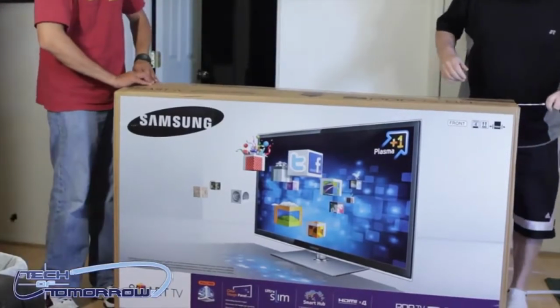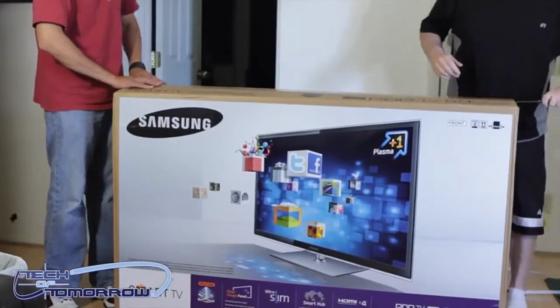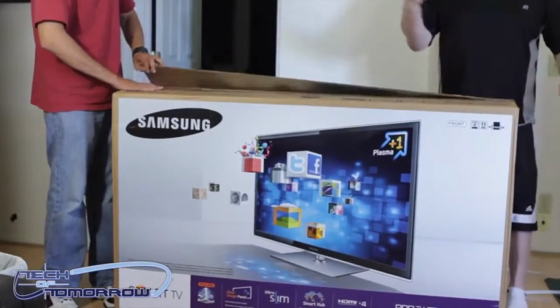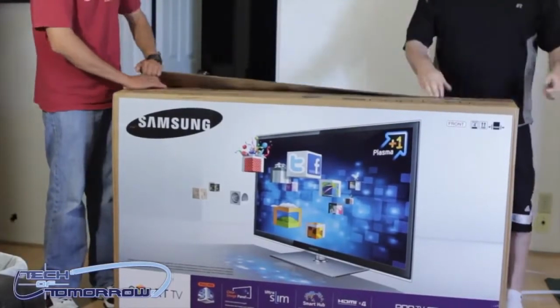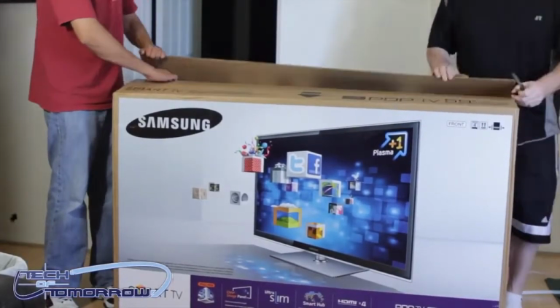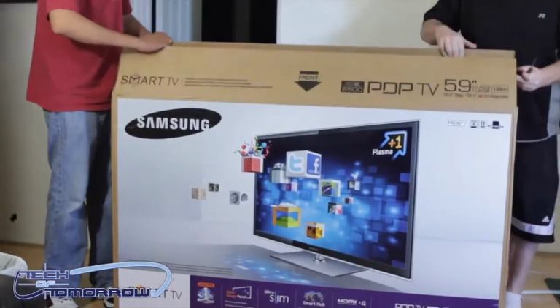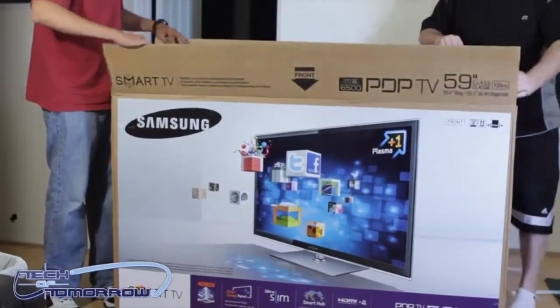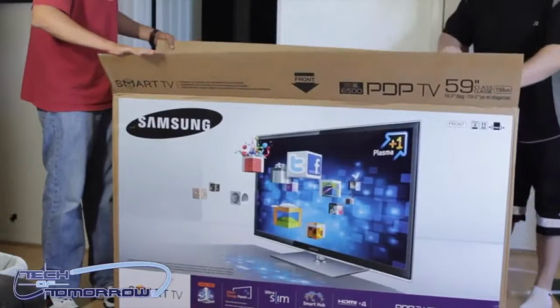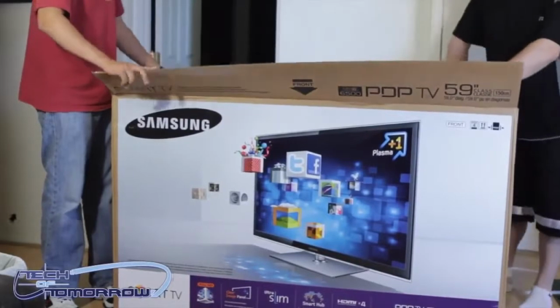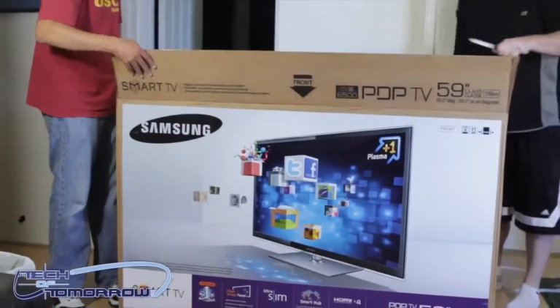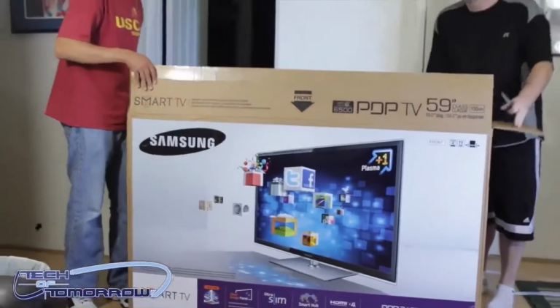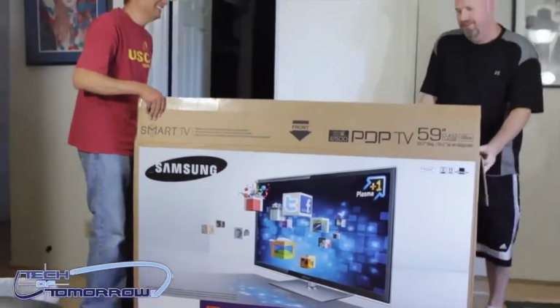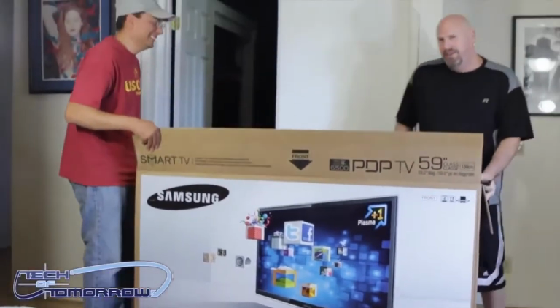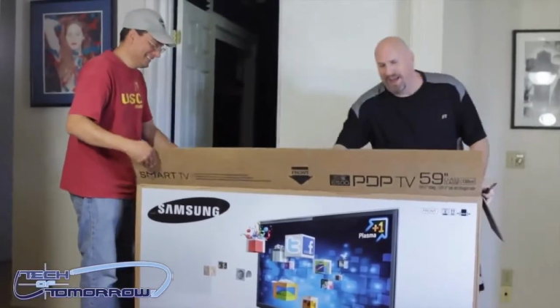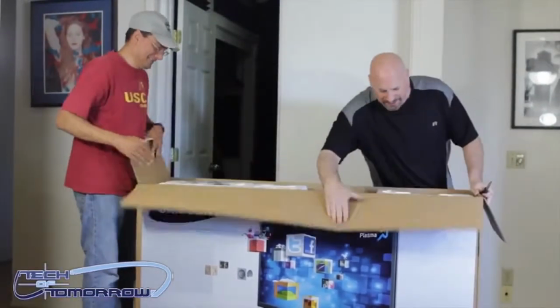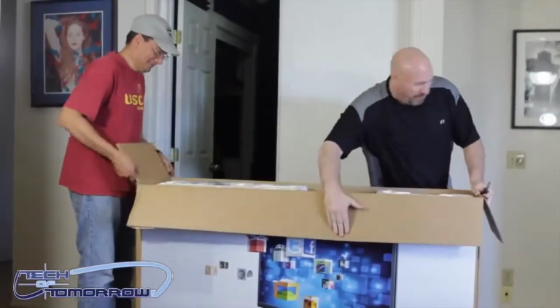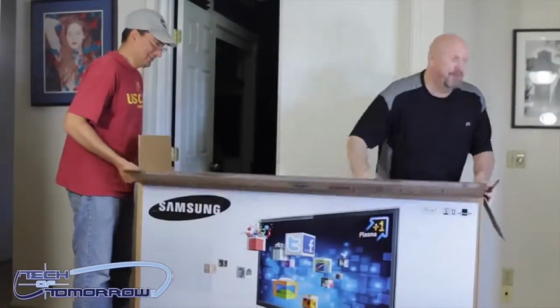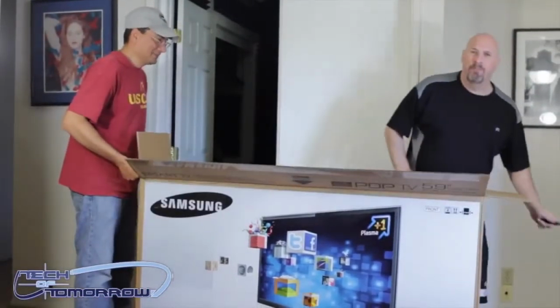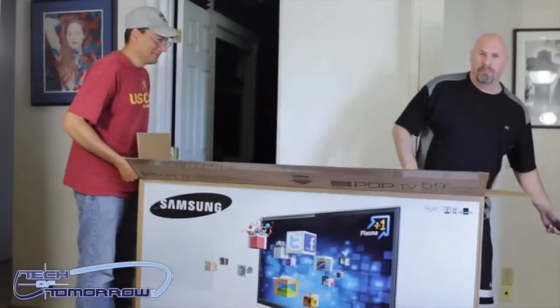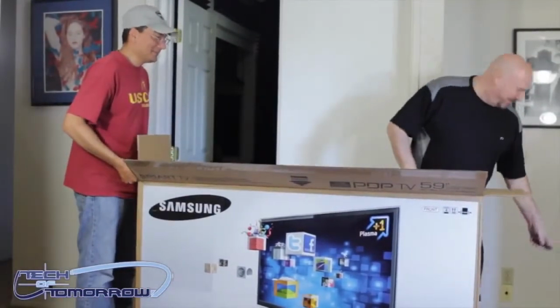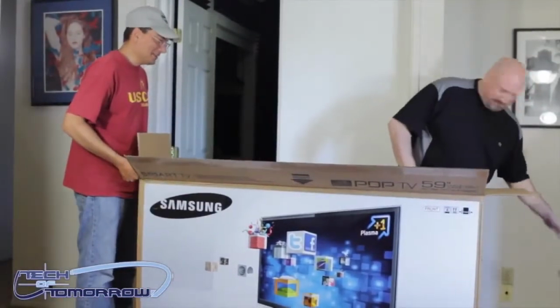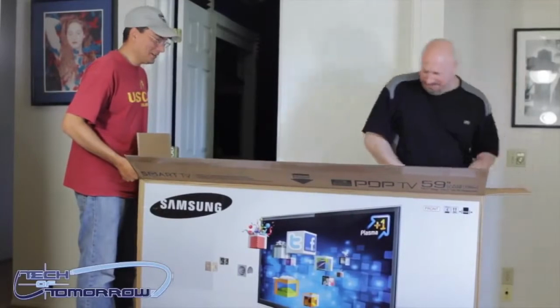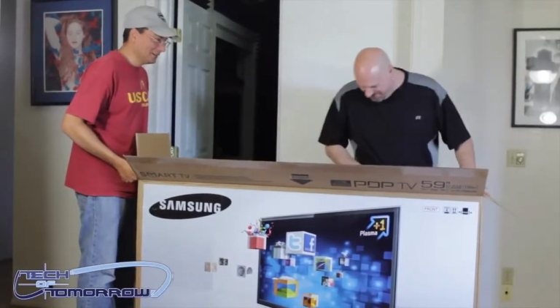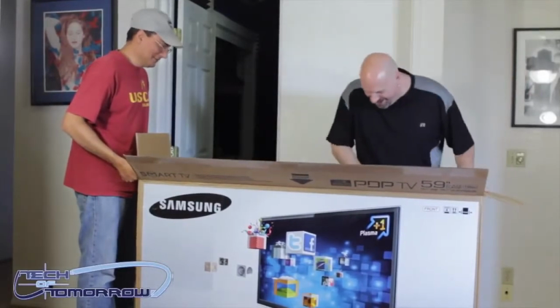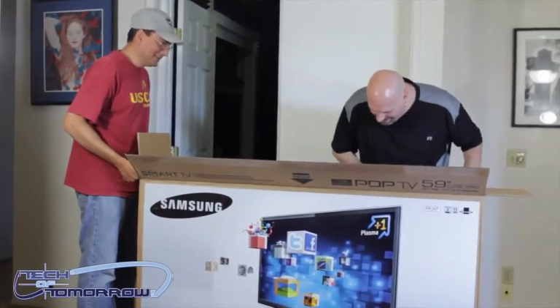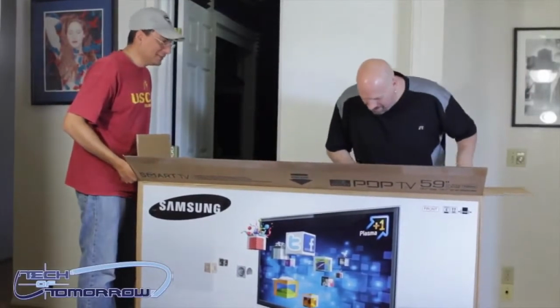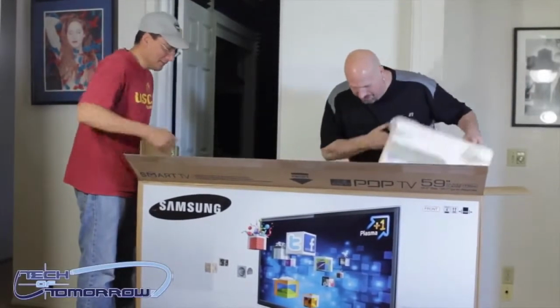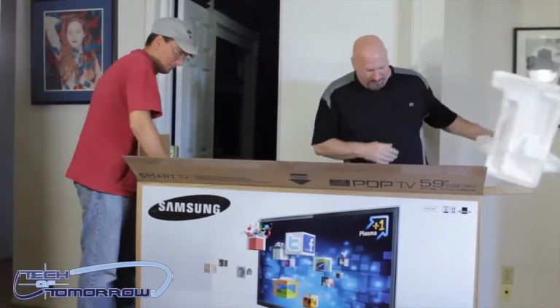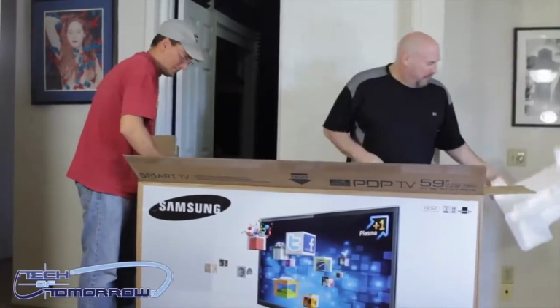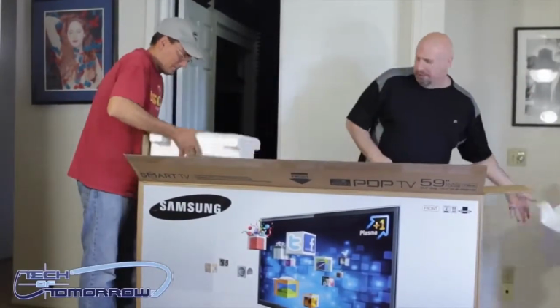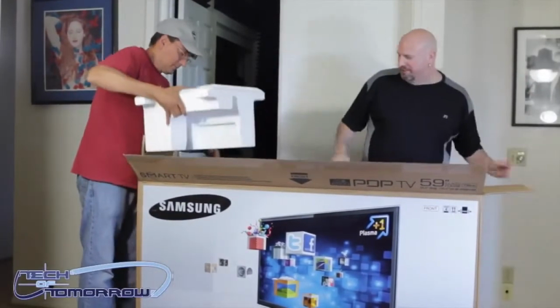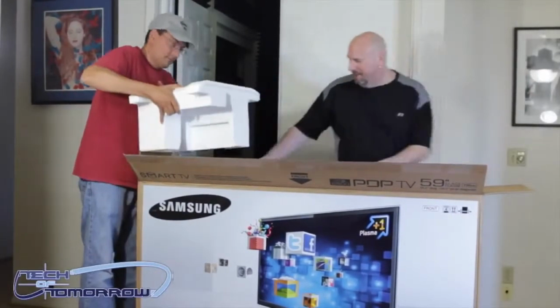You guys always say Ramirez looks Asian — no man, he's a Mexican guy. Like a brother, exactly. Alright, so I'm gonna go ahead and take this stuff out of here.